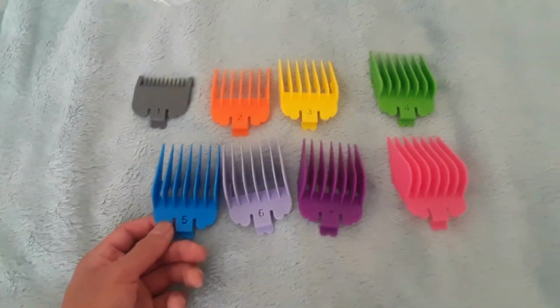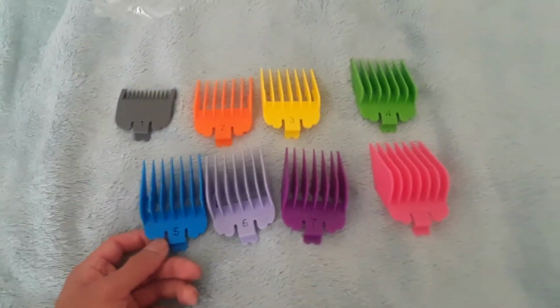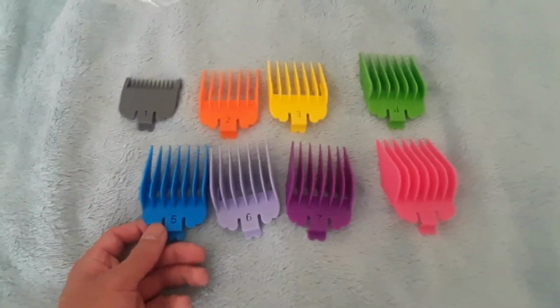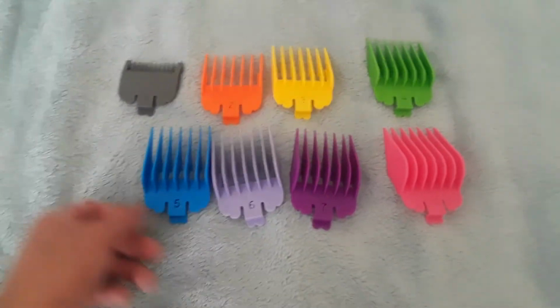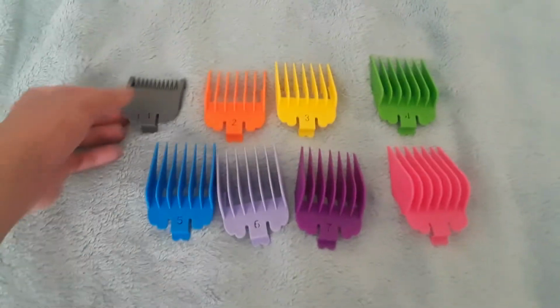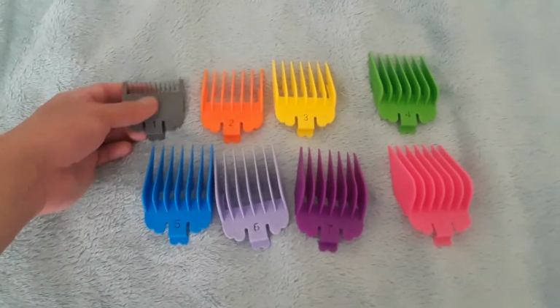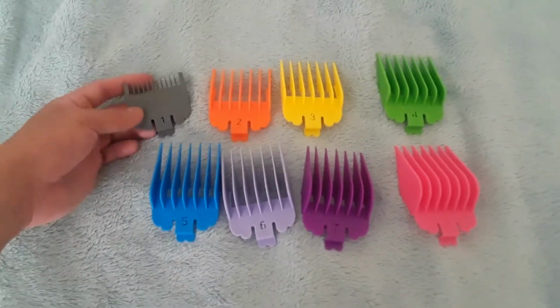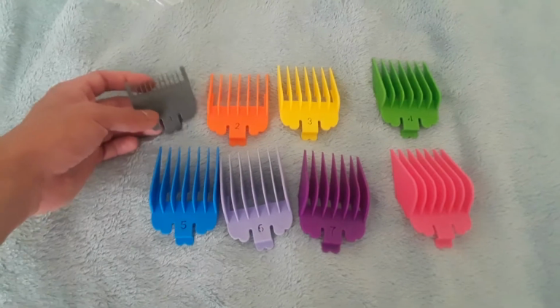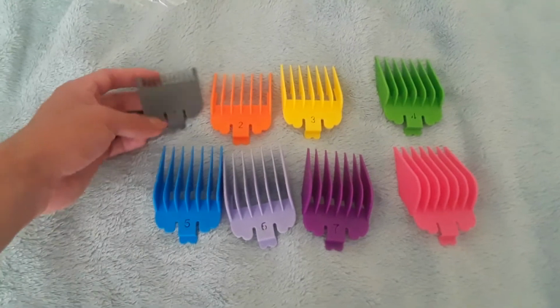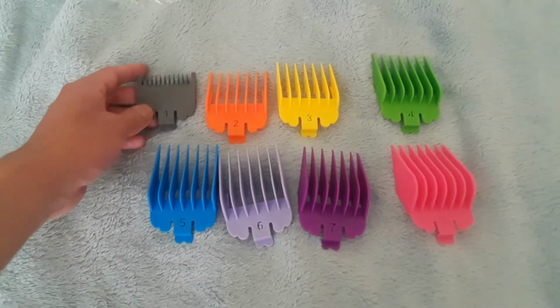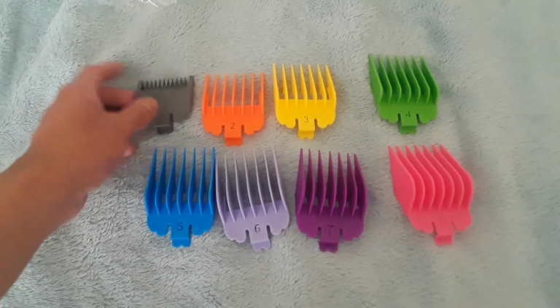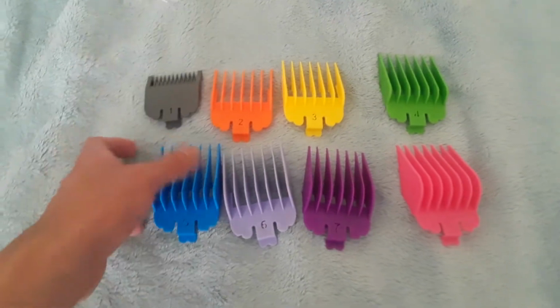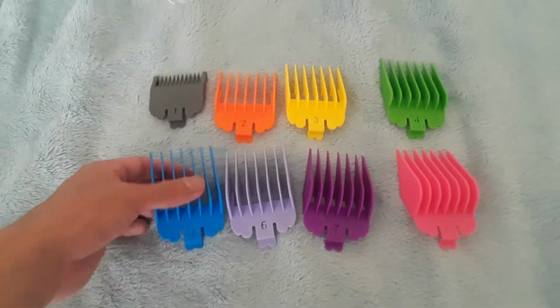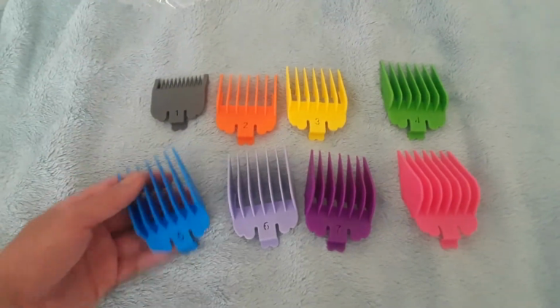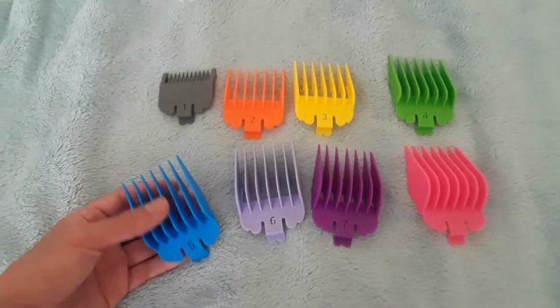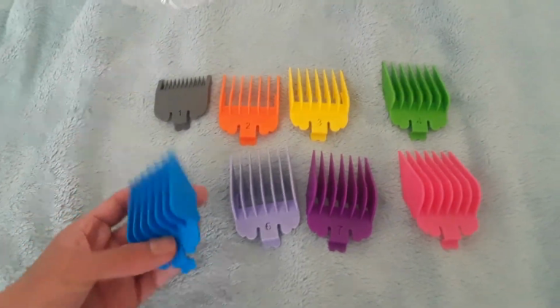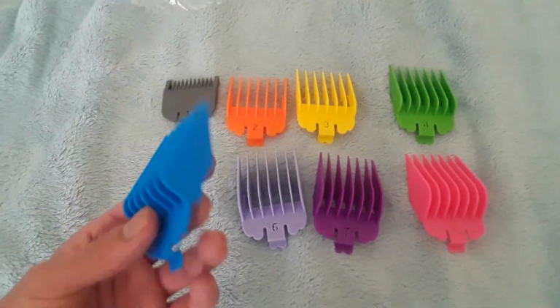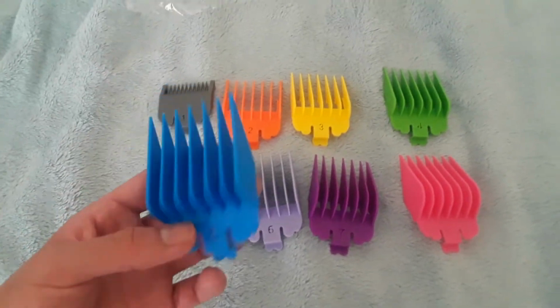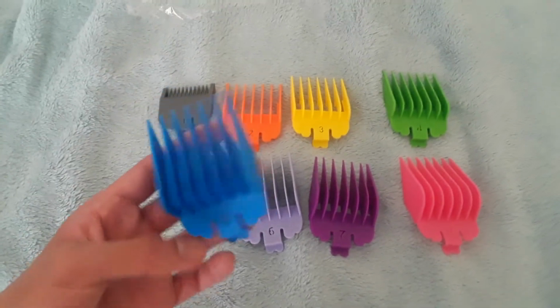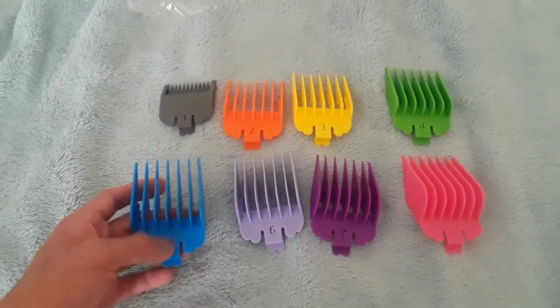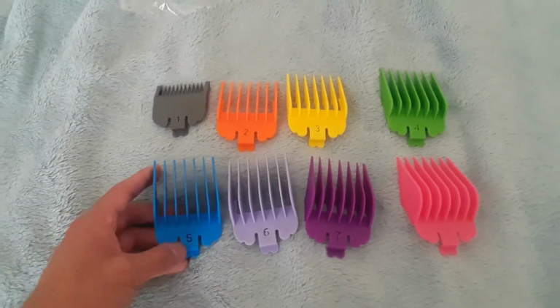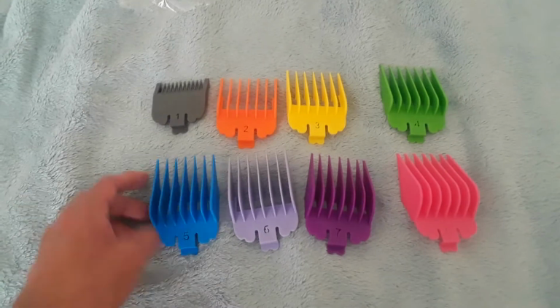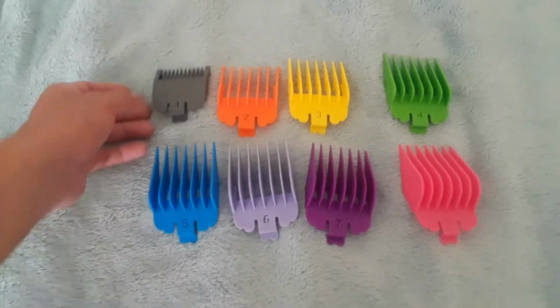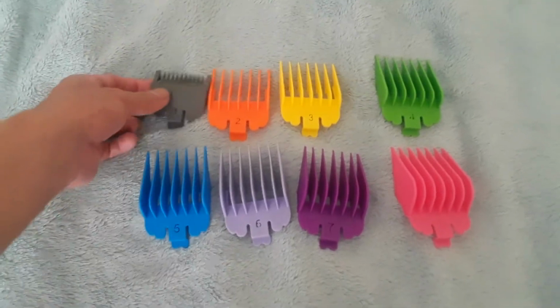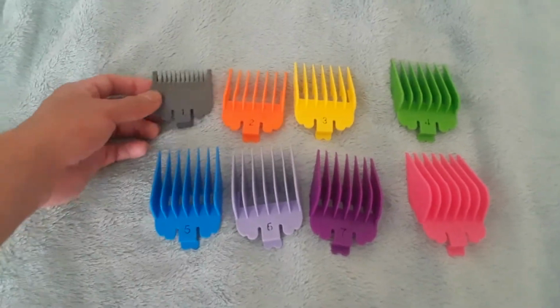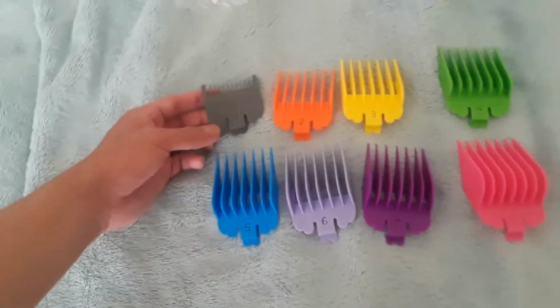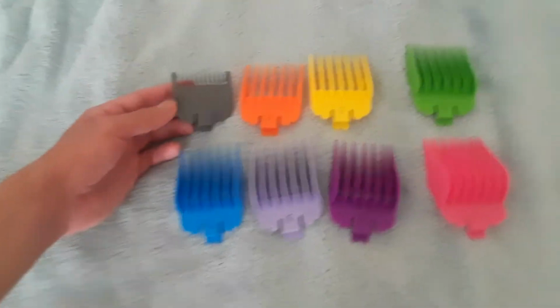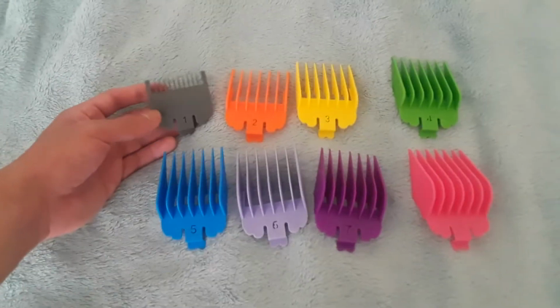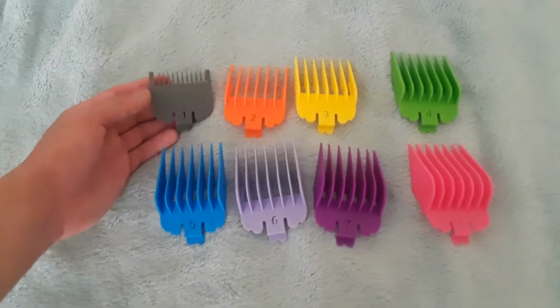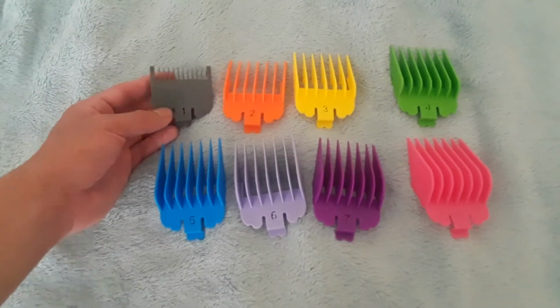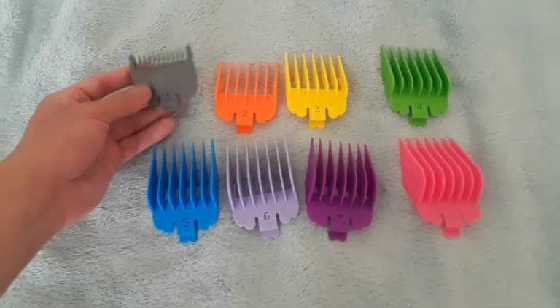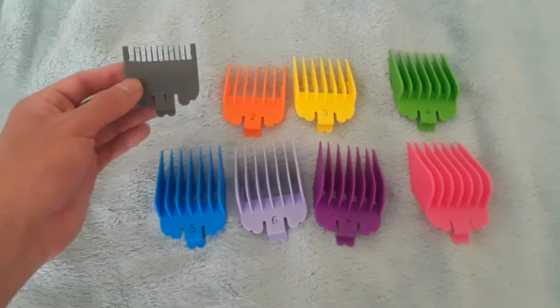So I went on eBay and bought these. They seem to be sturdy, just like the Wahl ones. And they switched up the colorways, to be honest with you.